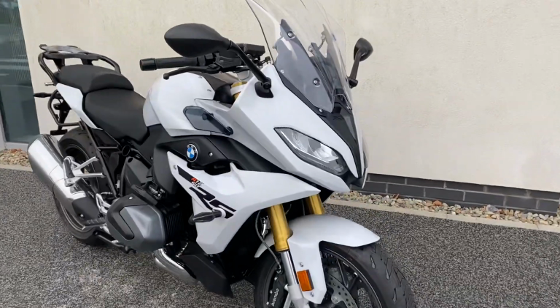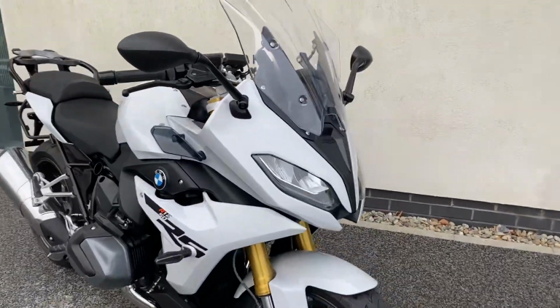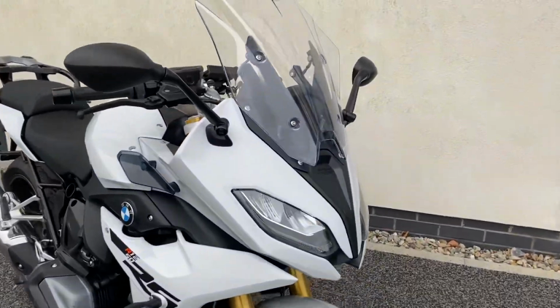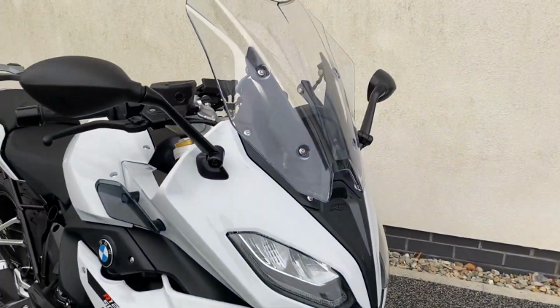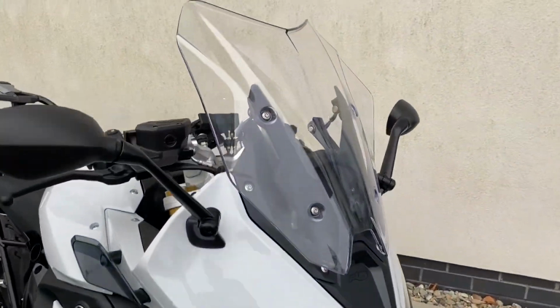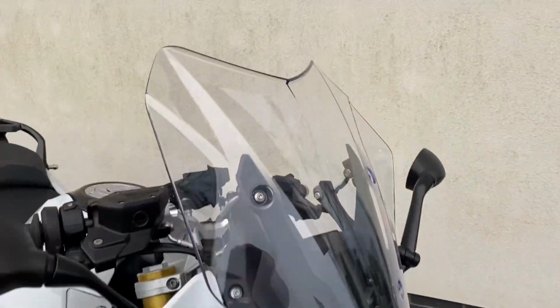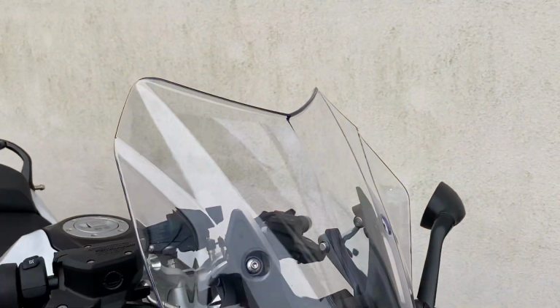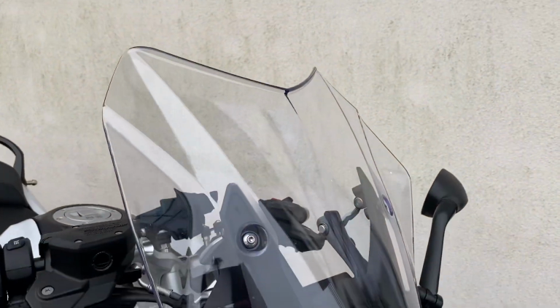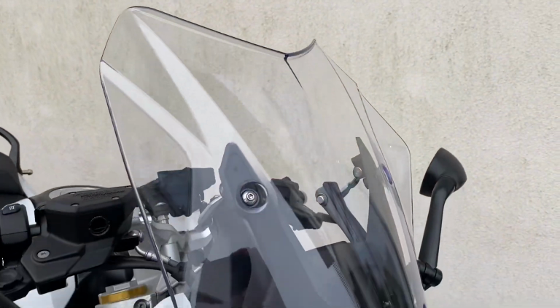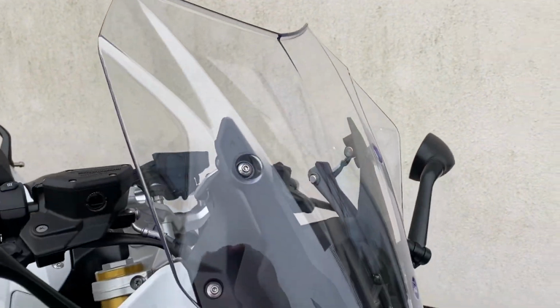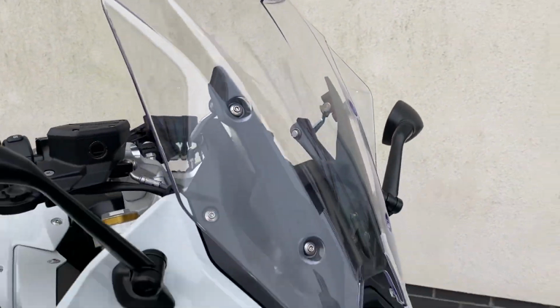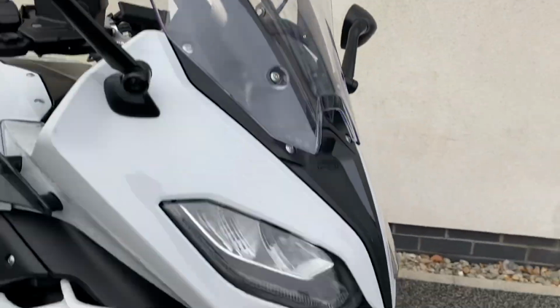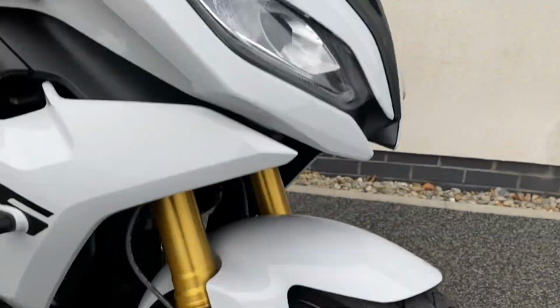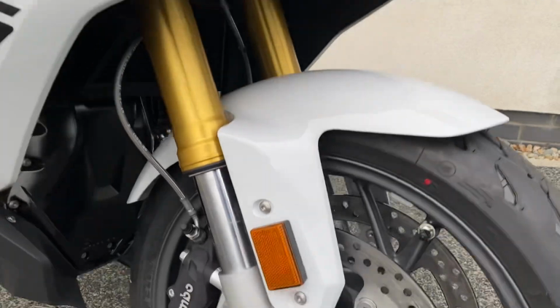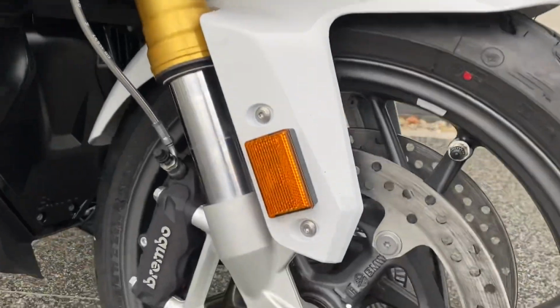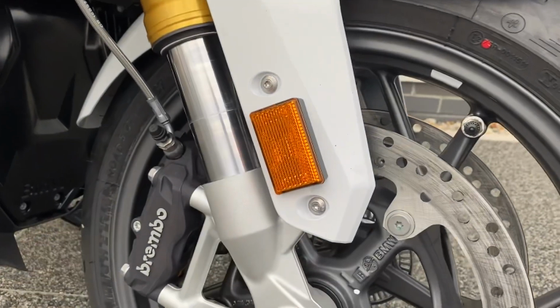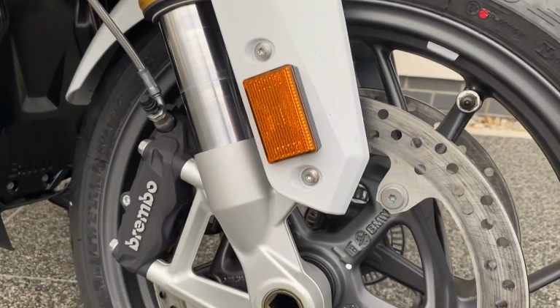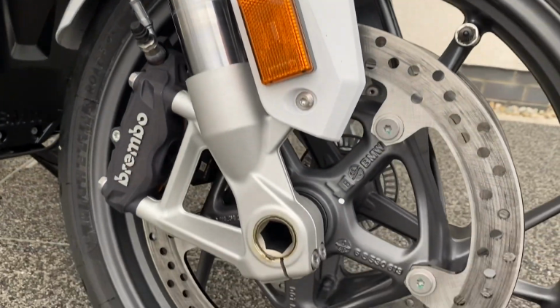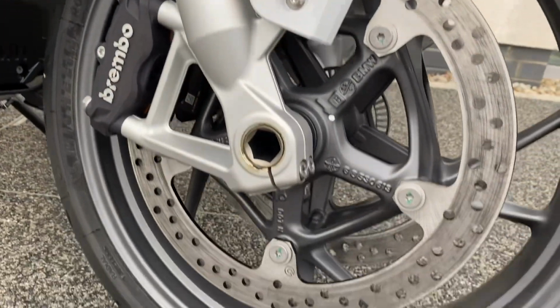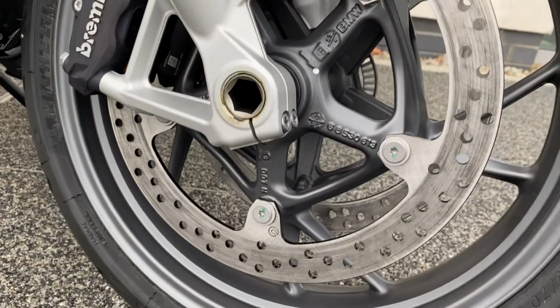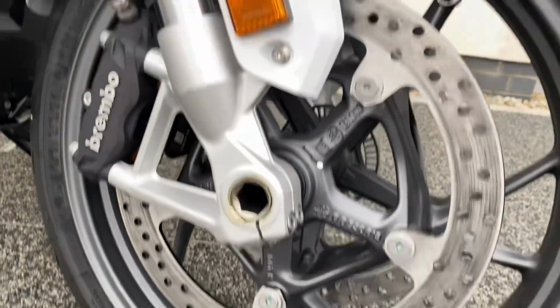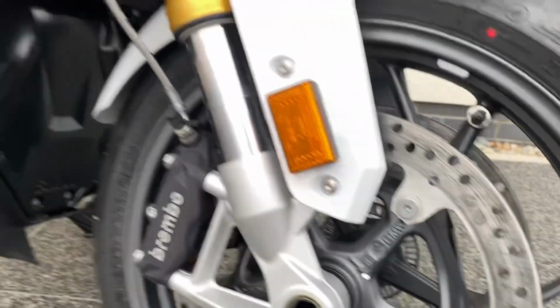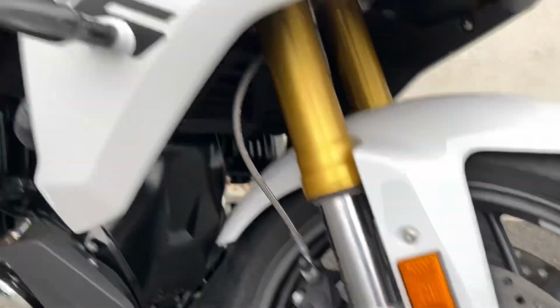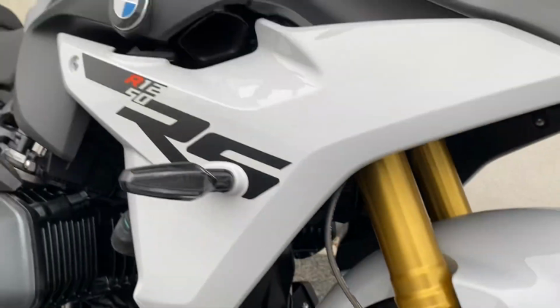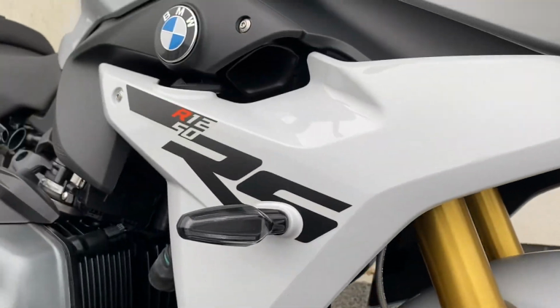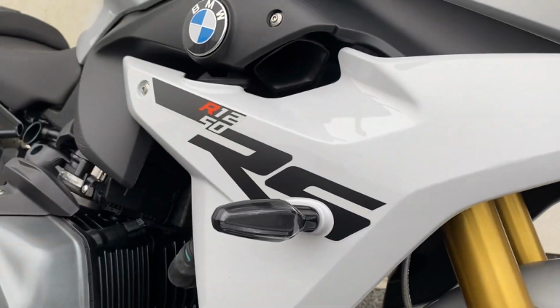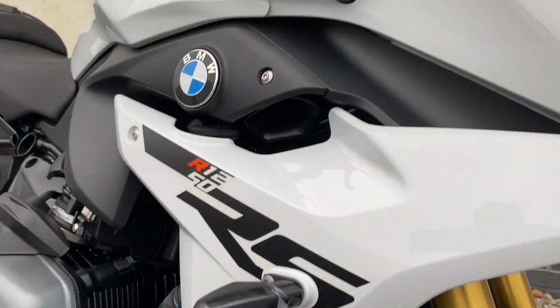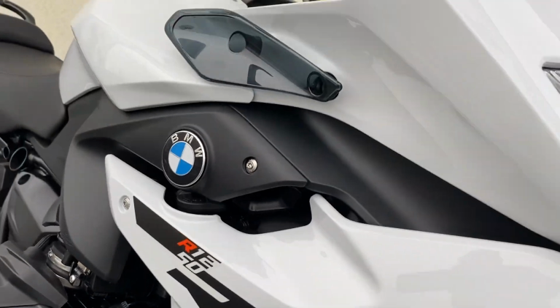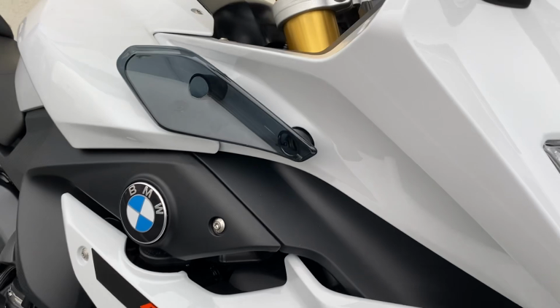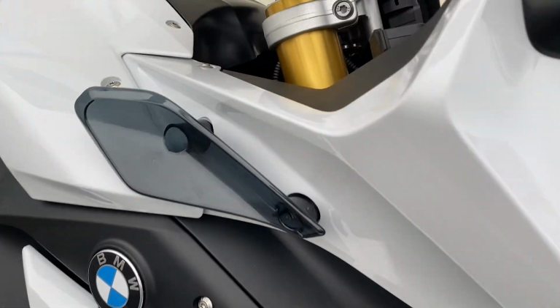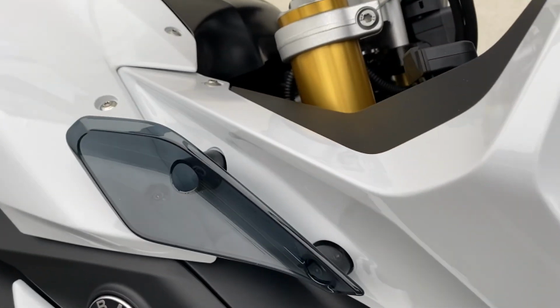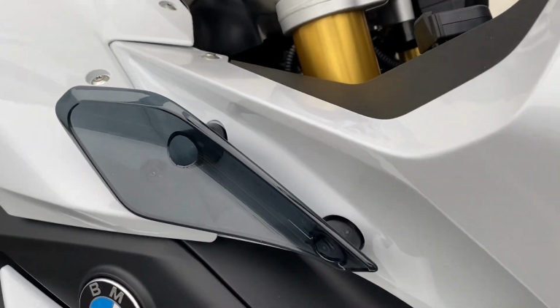Some of the features include the adjustable screen on the front, twin Brembo brakes with plenty of stopping power. I love the graphic here — the little fin looks cool.